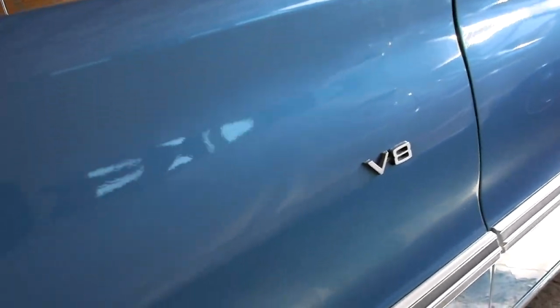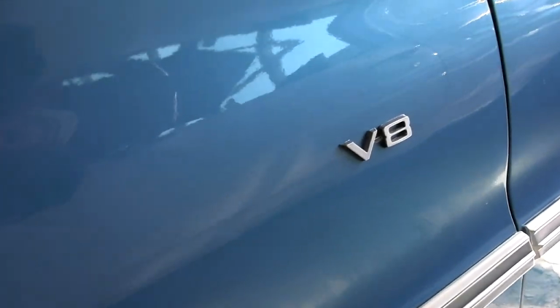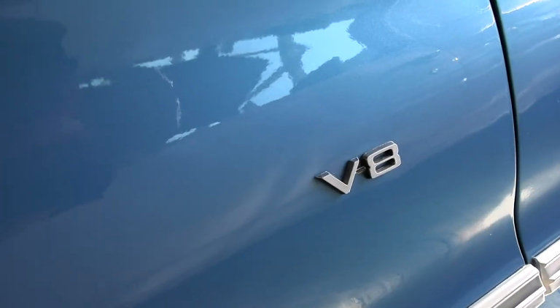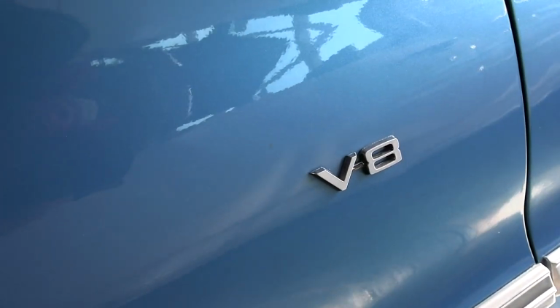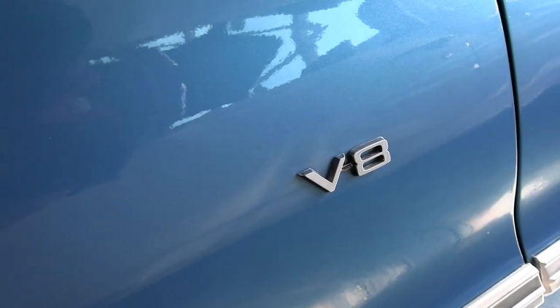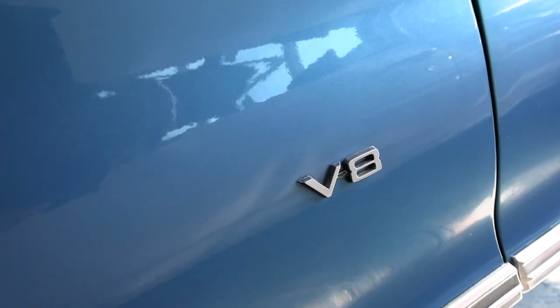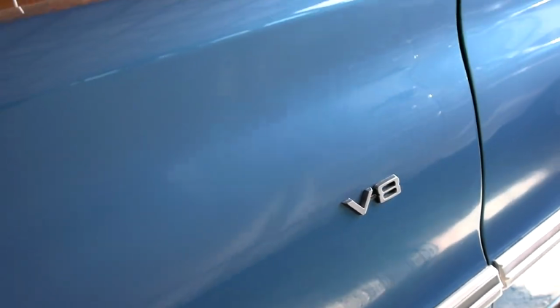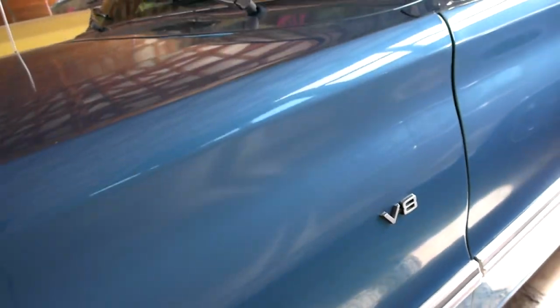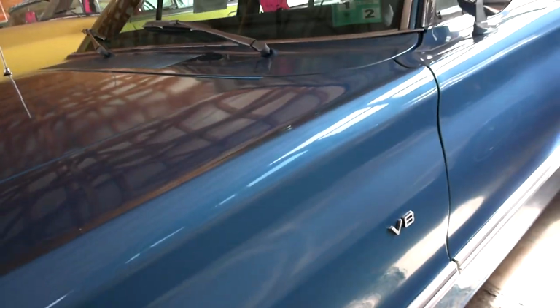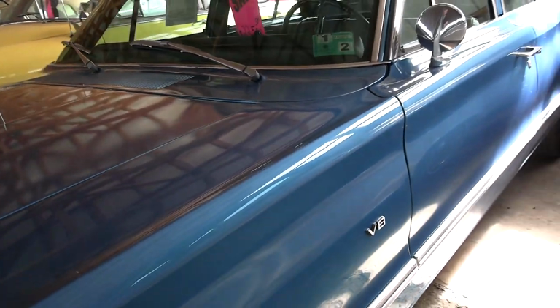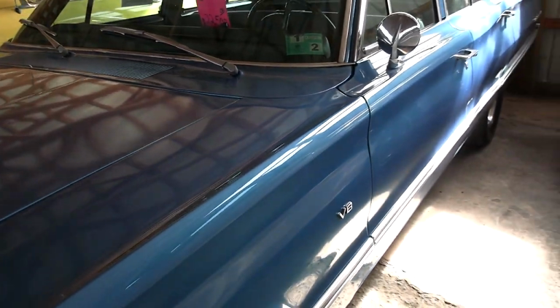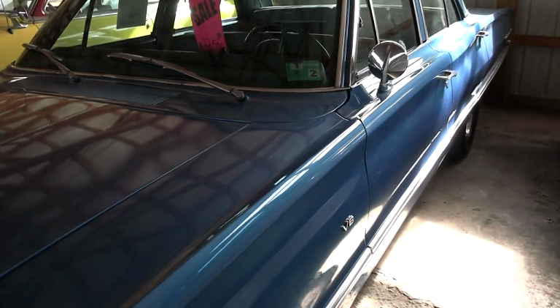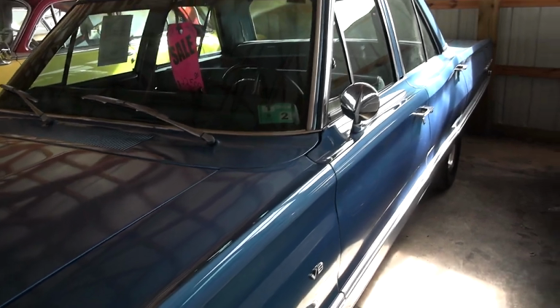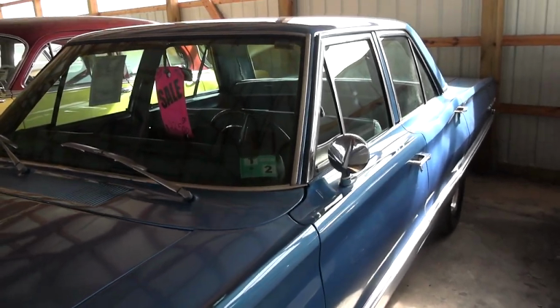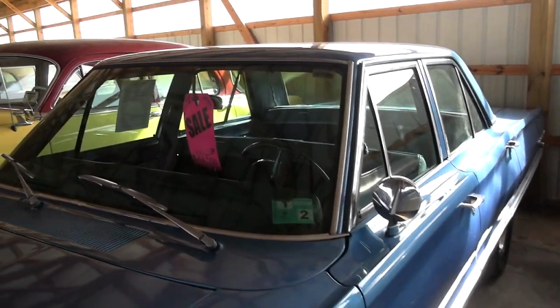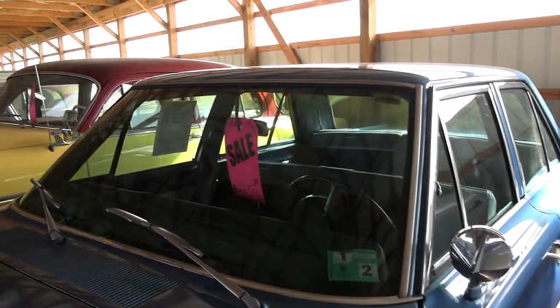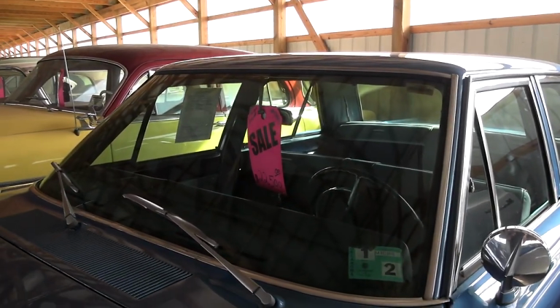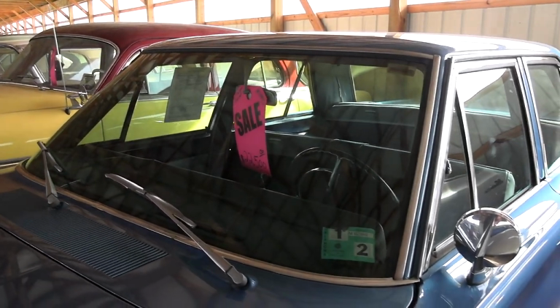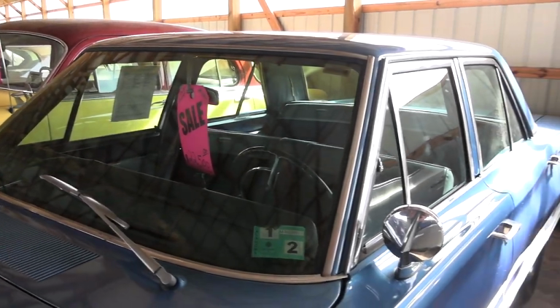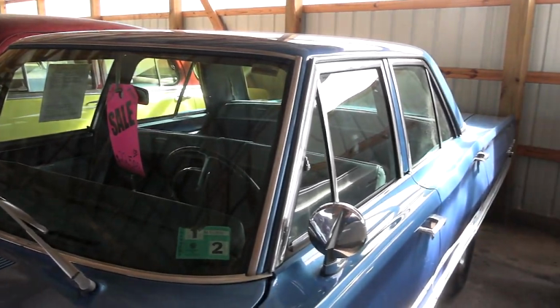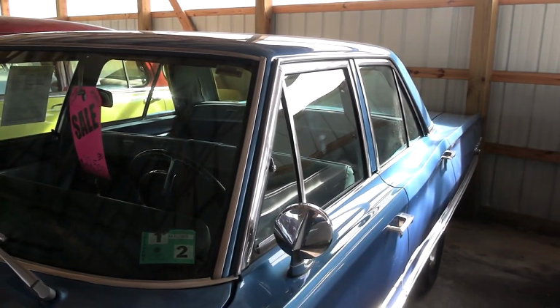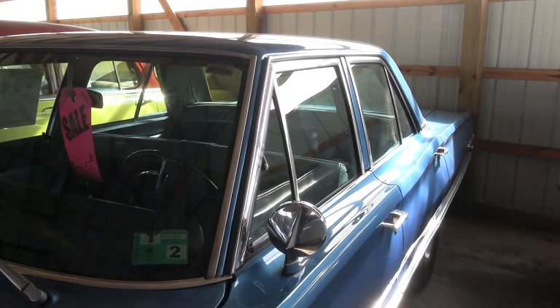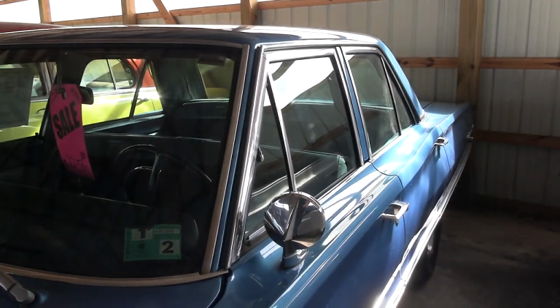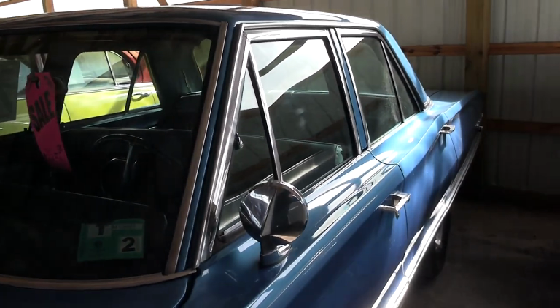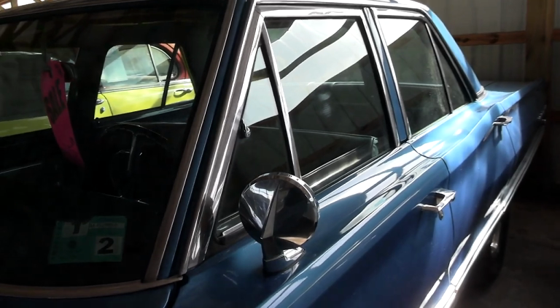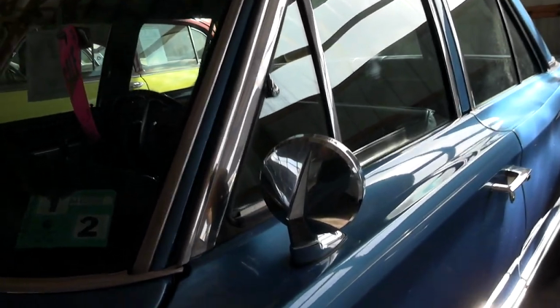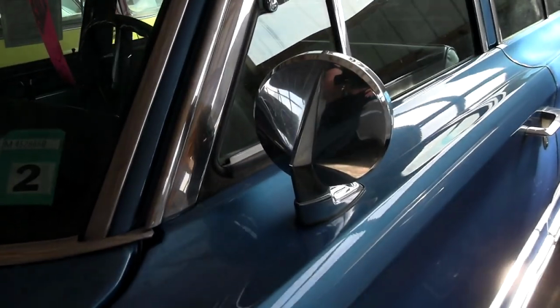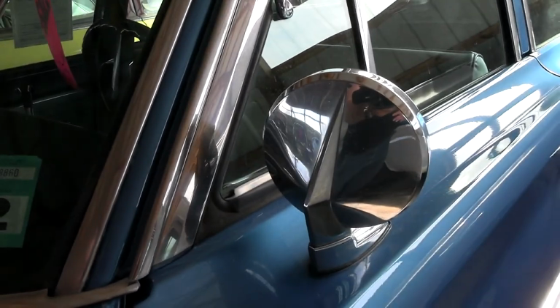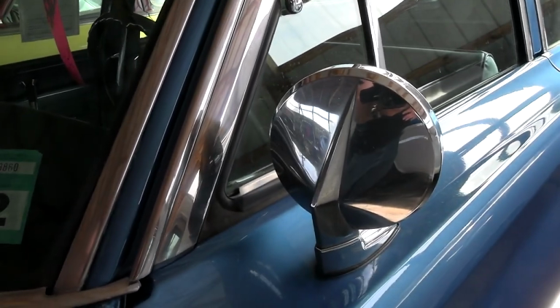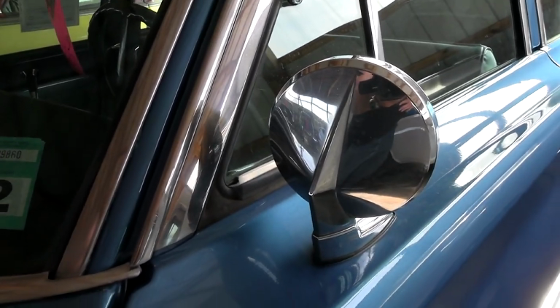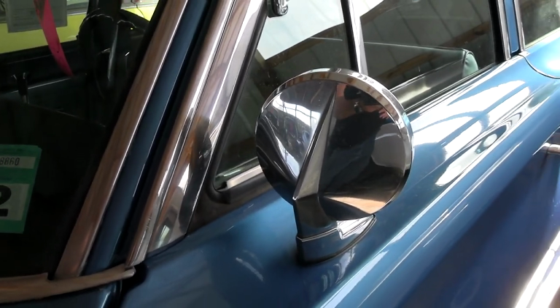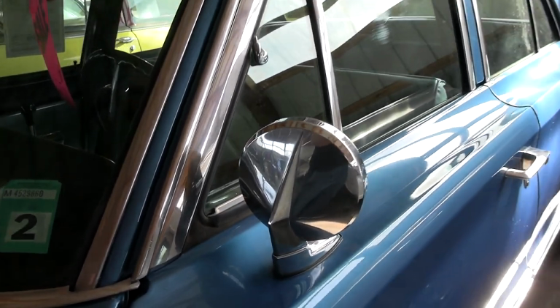You can see the V8 badges on the fenders. We'll take a look under the hood in just a minute here. All the glass and trim is looking good, and there's a nice chrome mirror here on the driver's side.